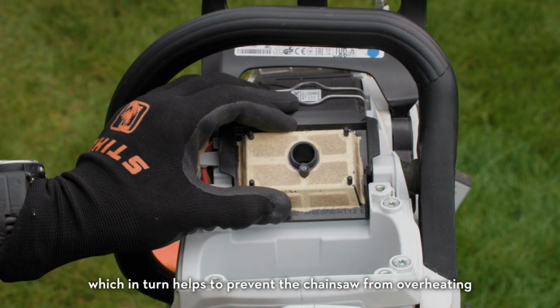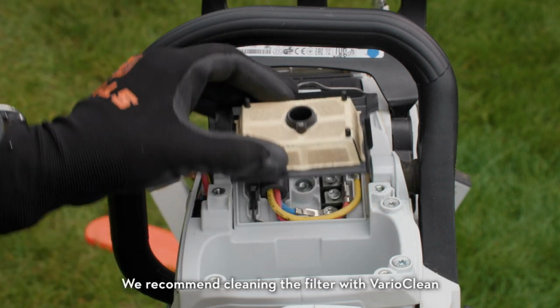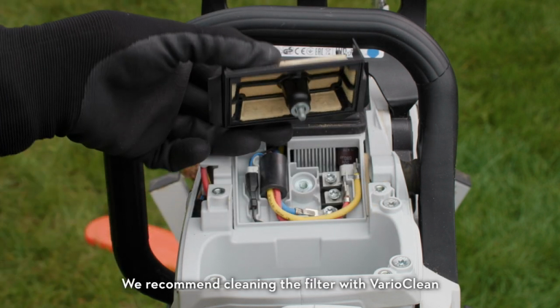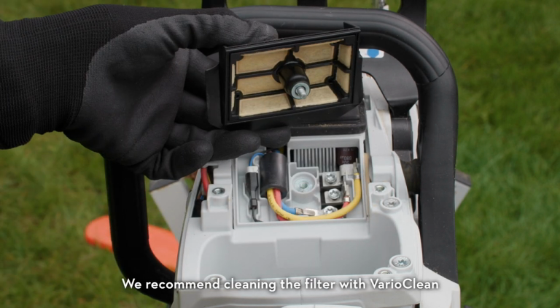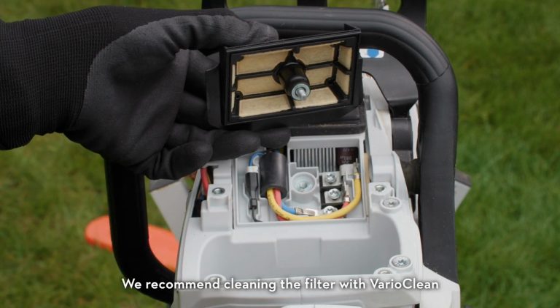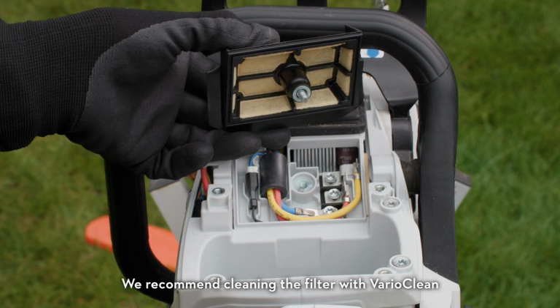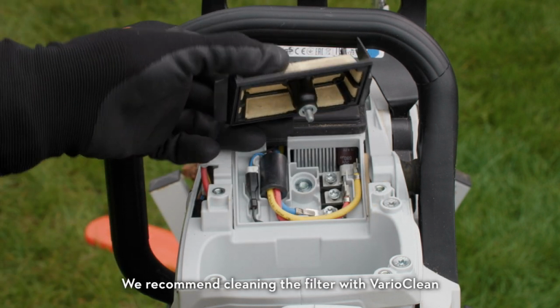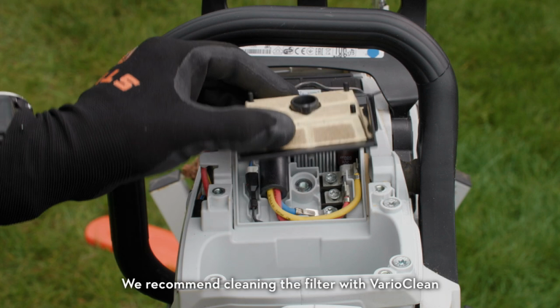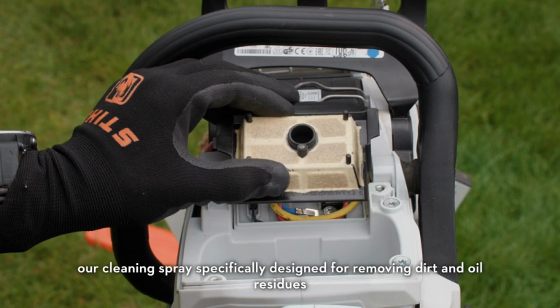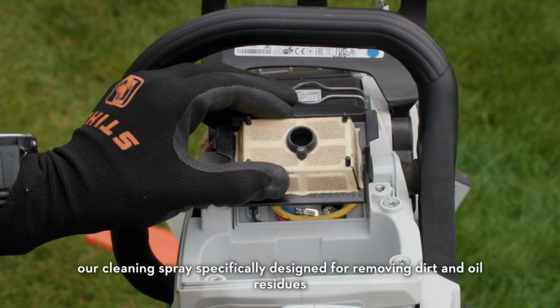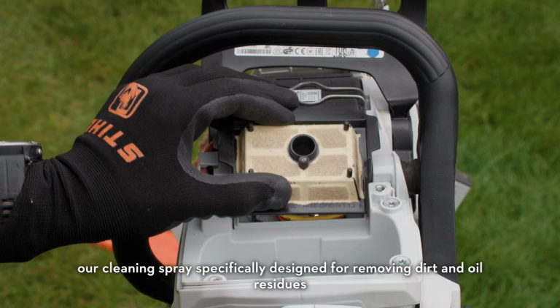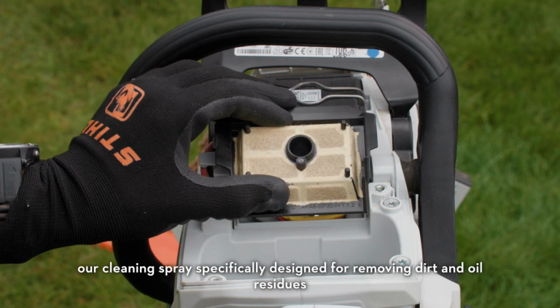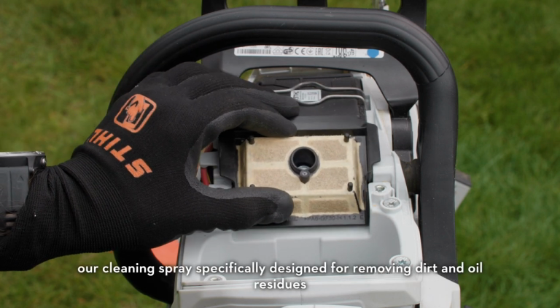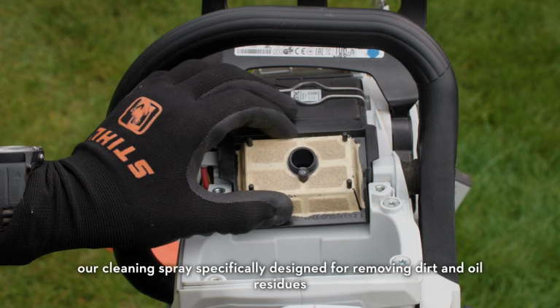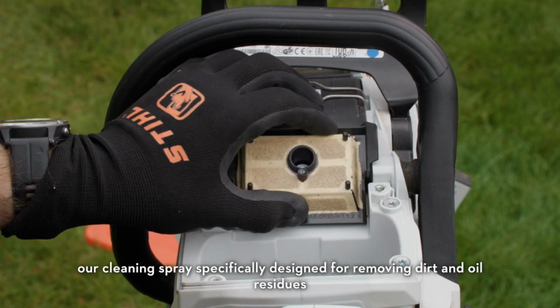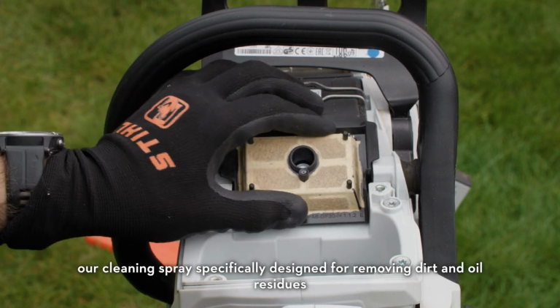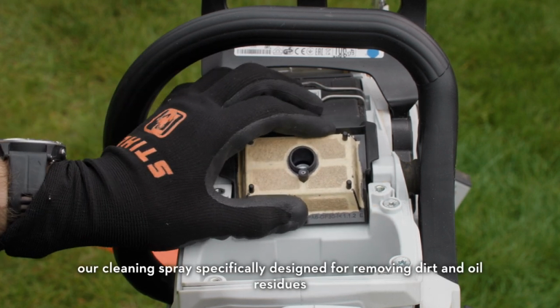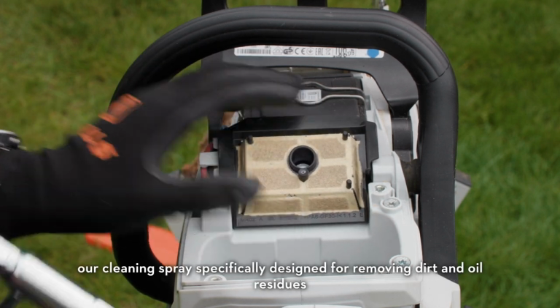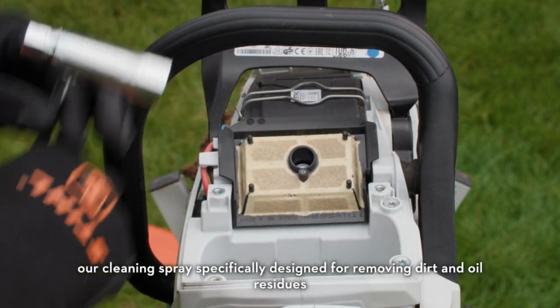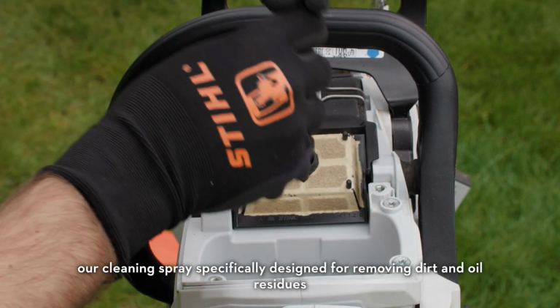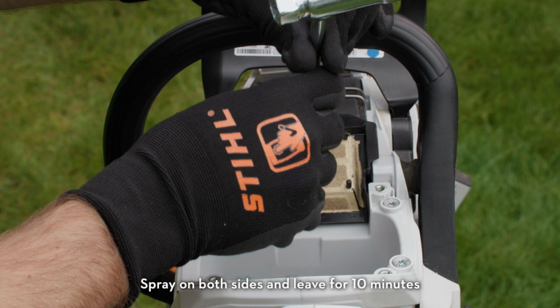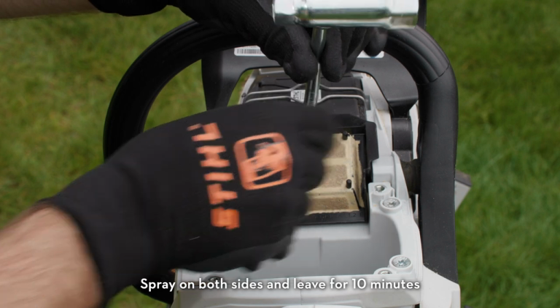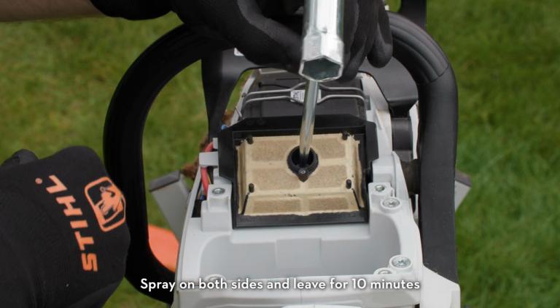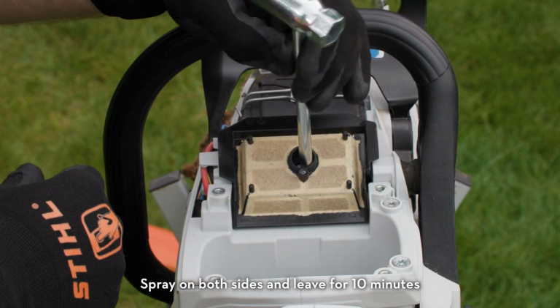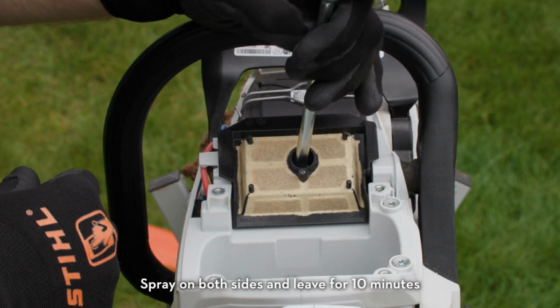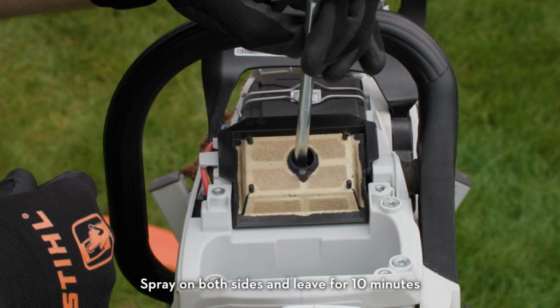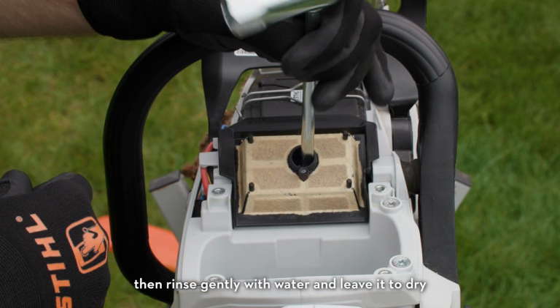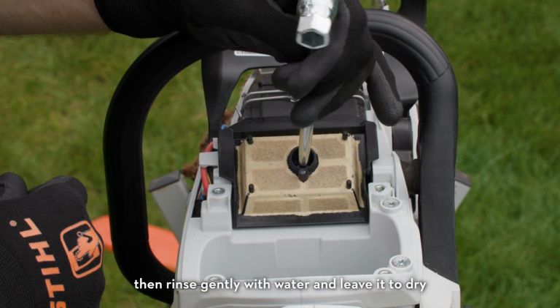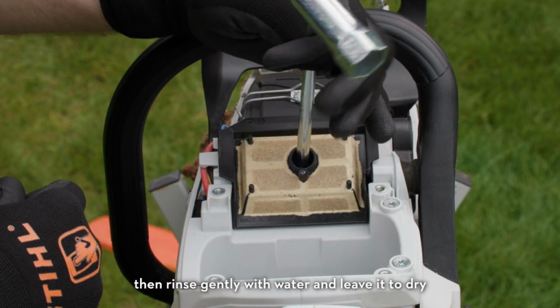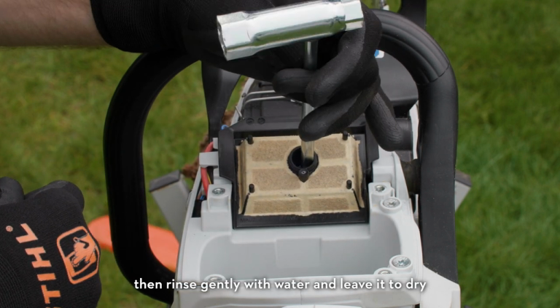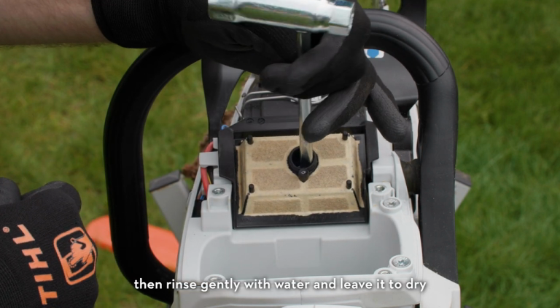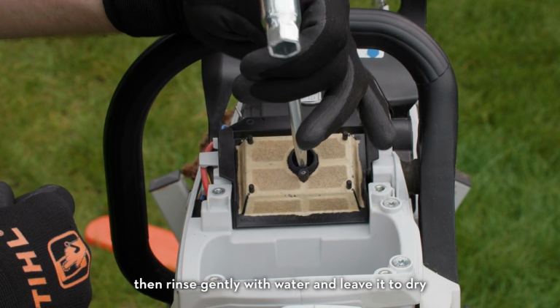We recommend cleaning the filter with VarioClean, our cleaning spray specifically designed for removing dirt and oil residues. Spray on both sides and leave for 10 minutes, then rinse gently with water and leave it to dry.